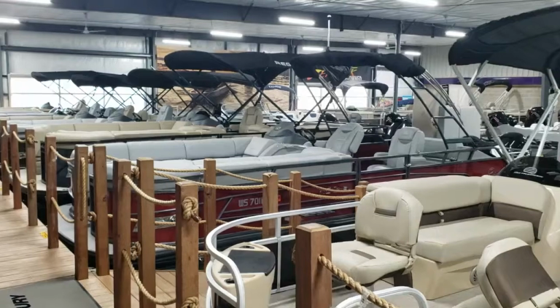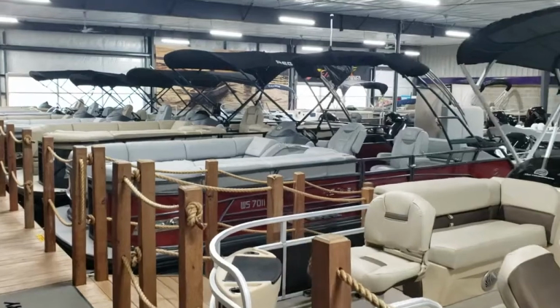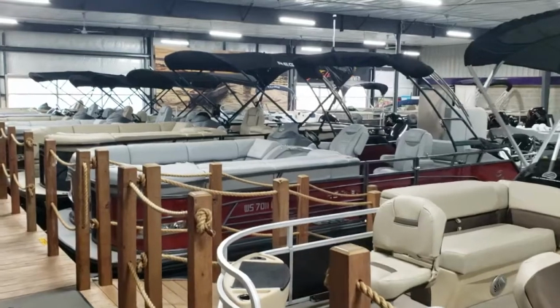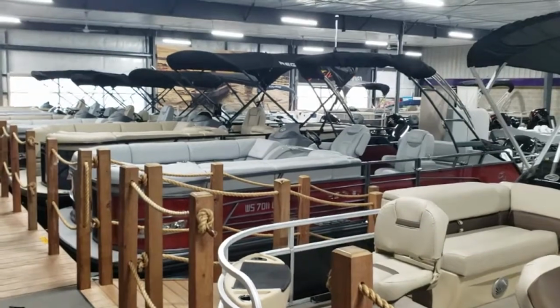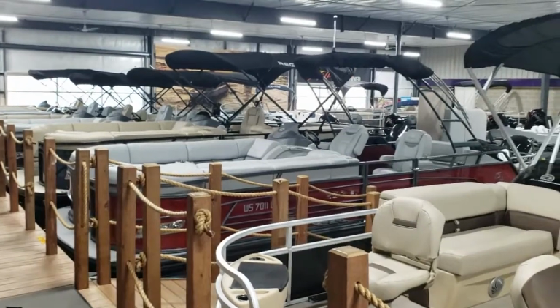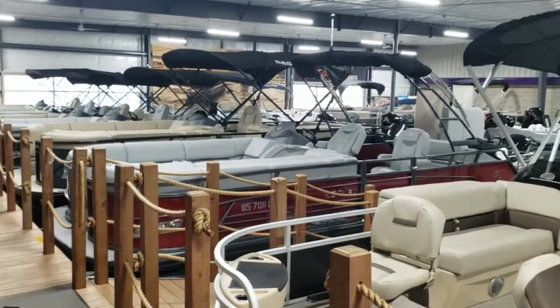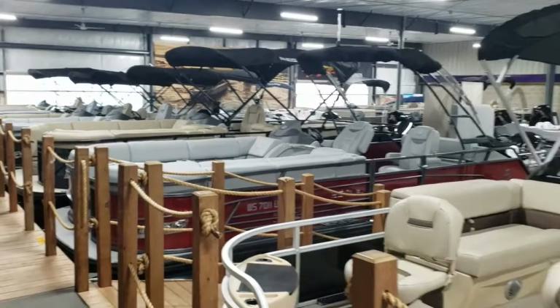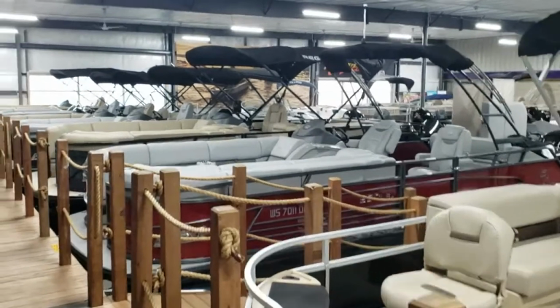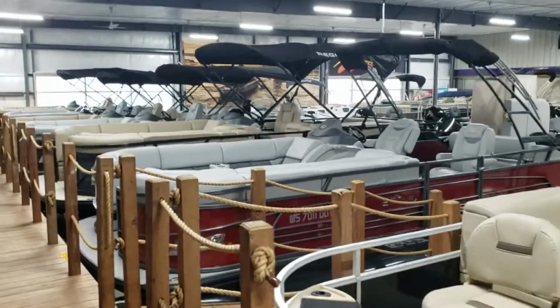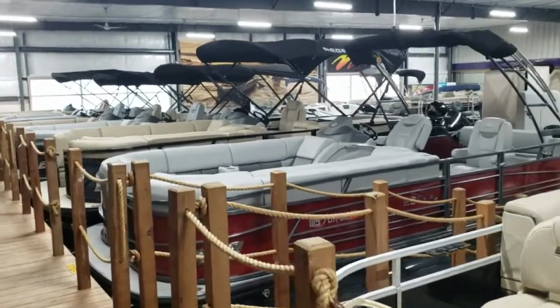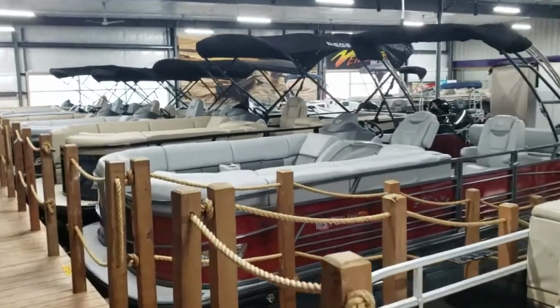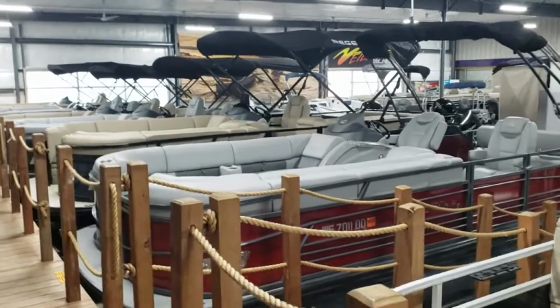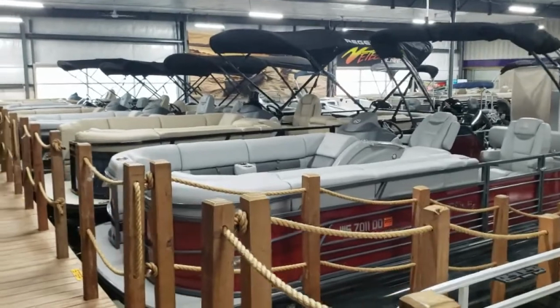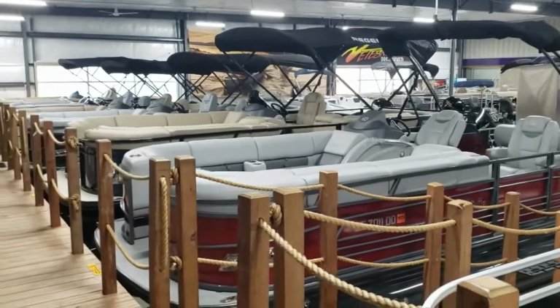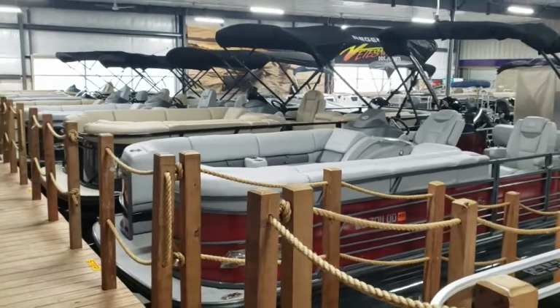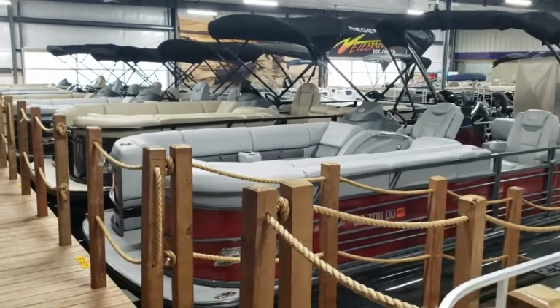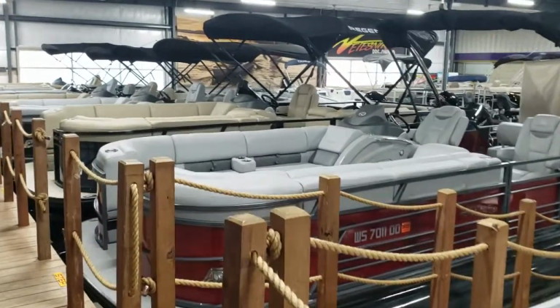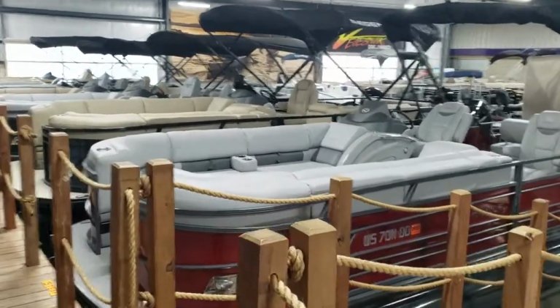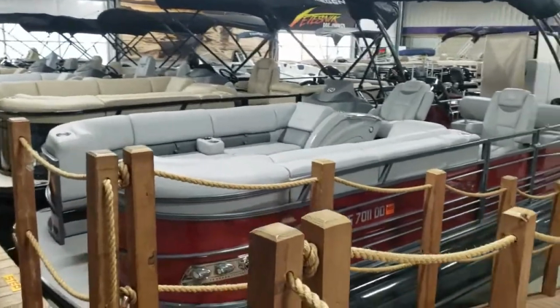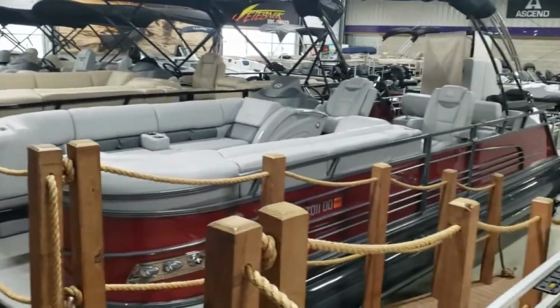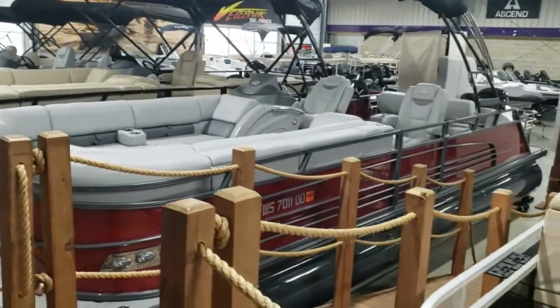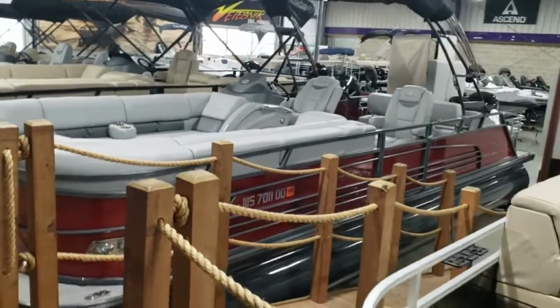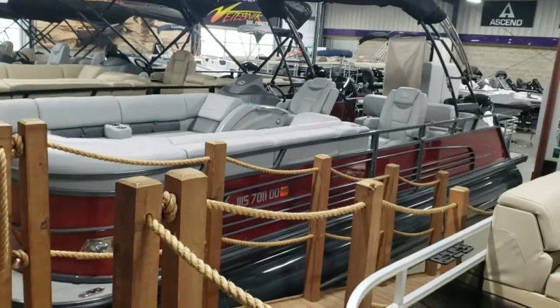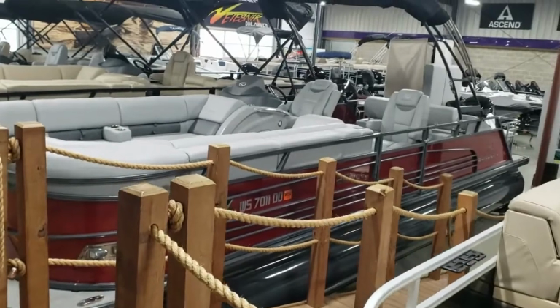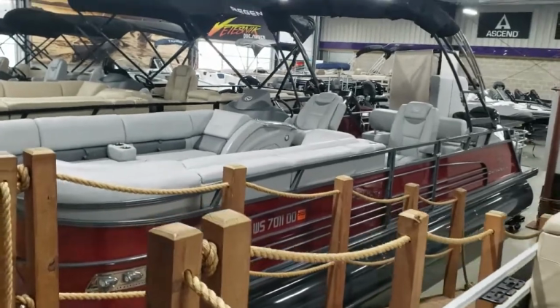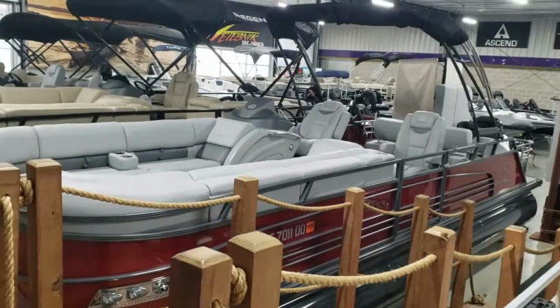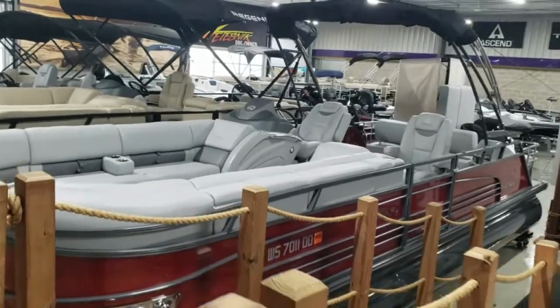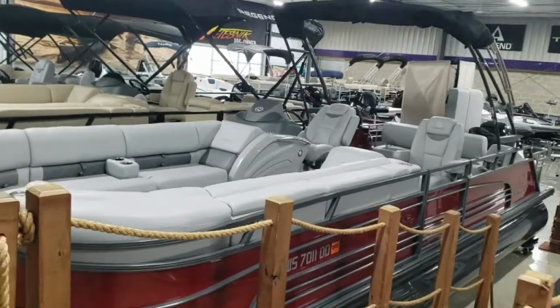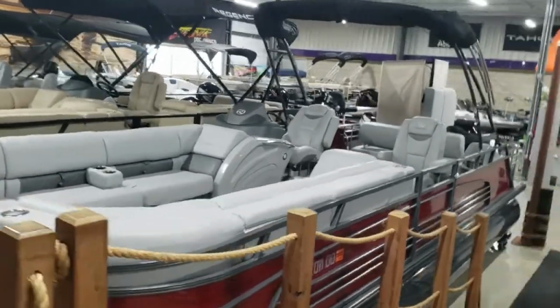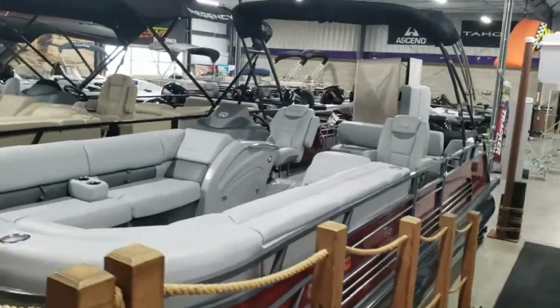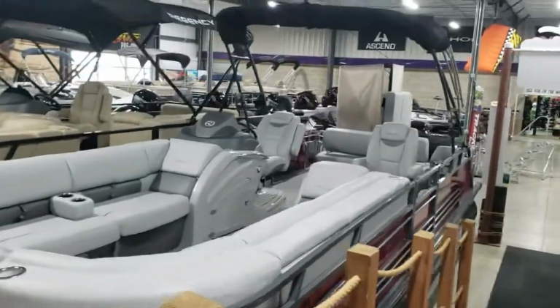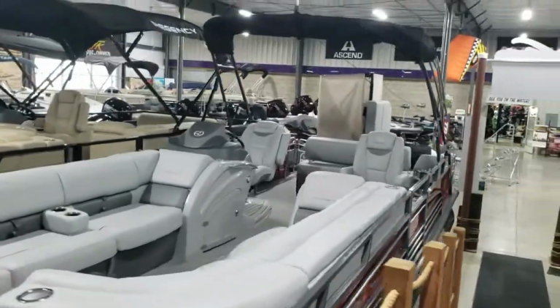Here's a look at the updated showroom layout. We have a separate Regency dock now, with six Regencies on the dock, starting with a 2019 250 LE3 Sport with a hard top.